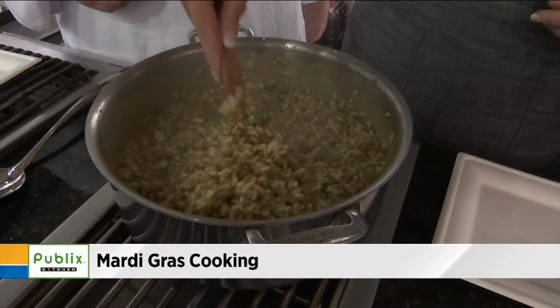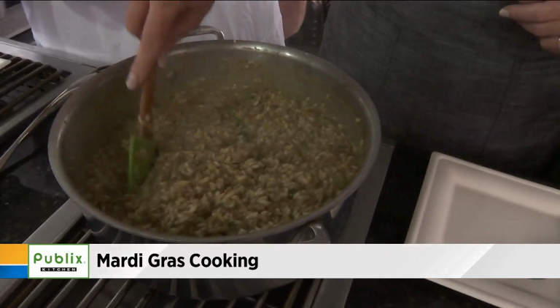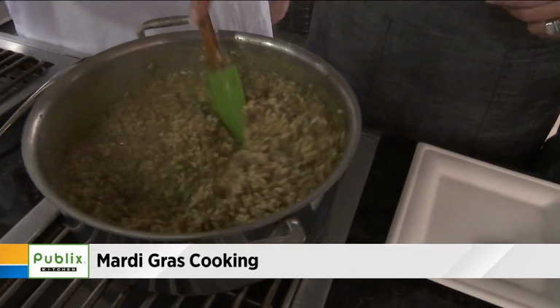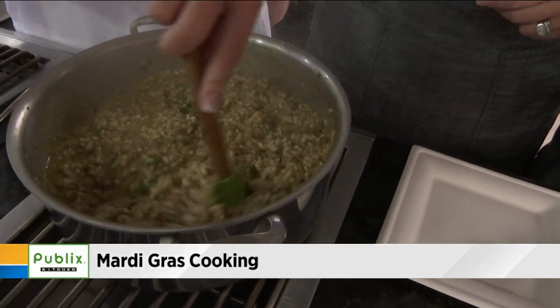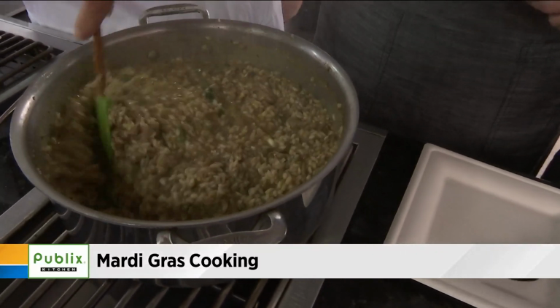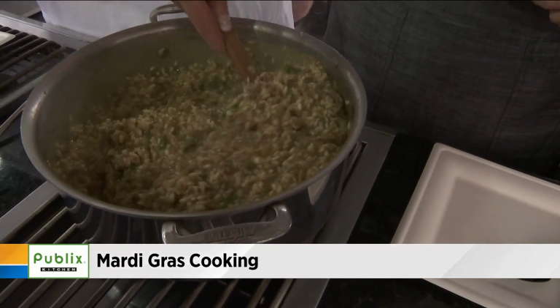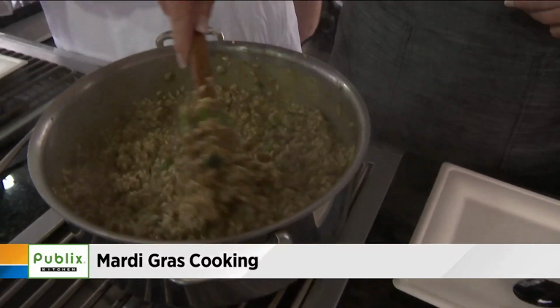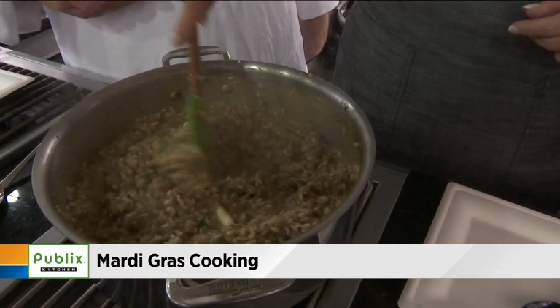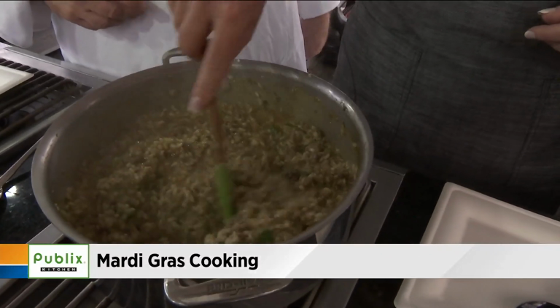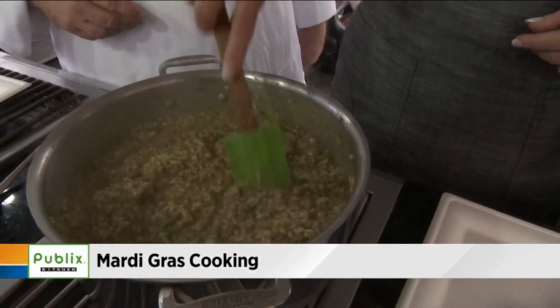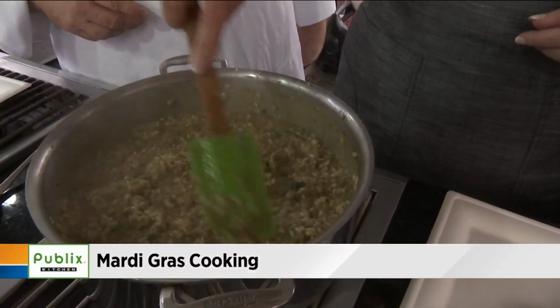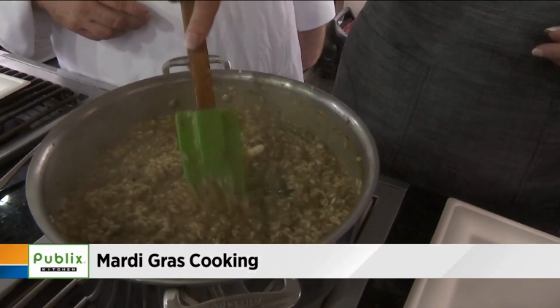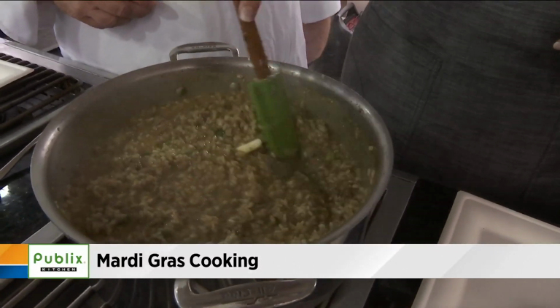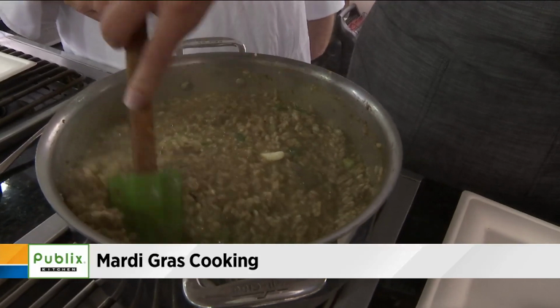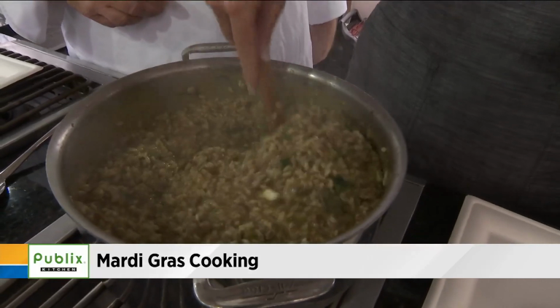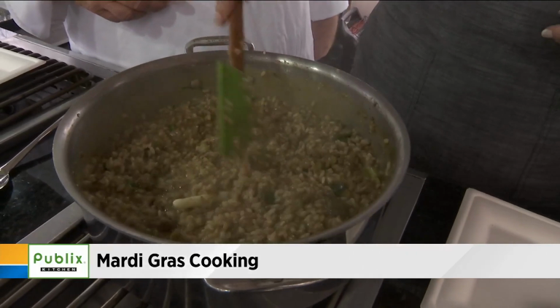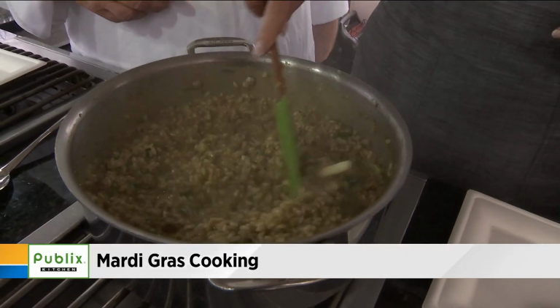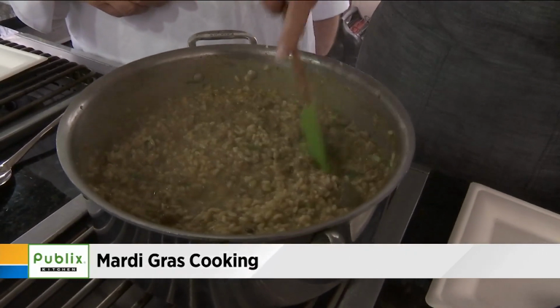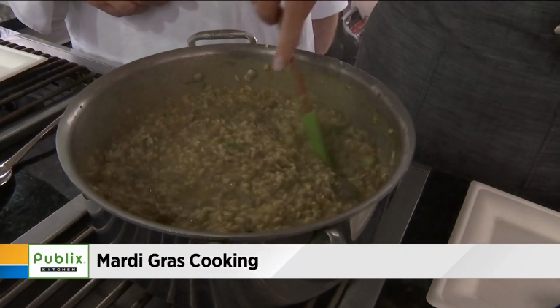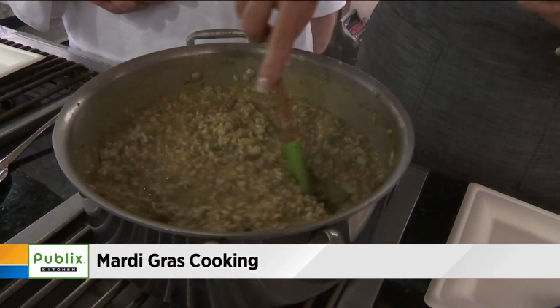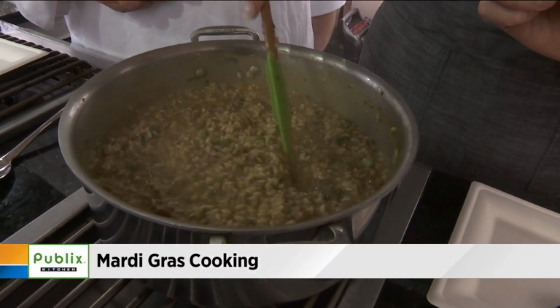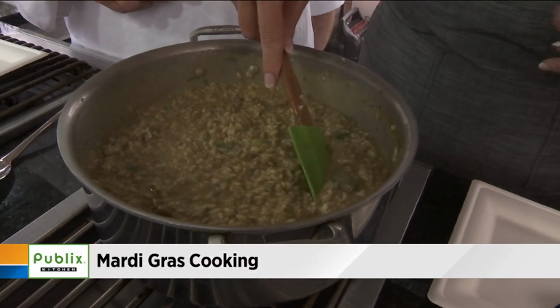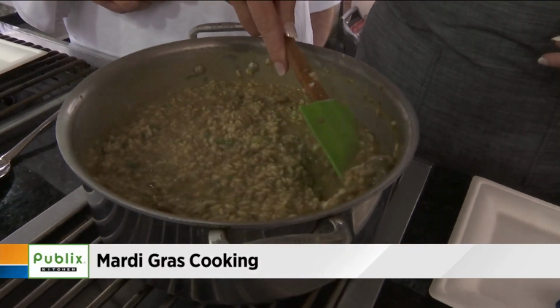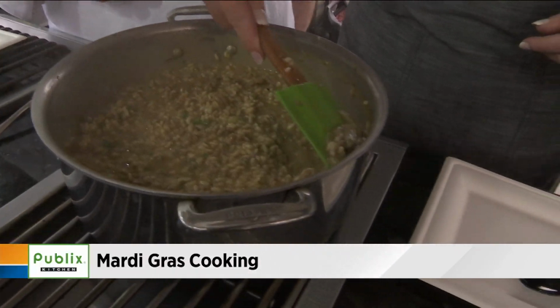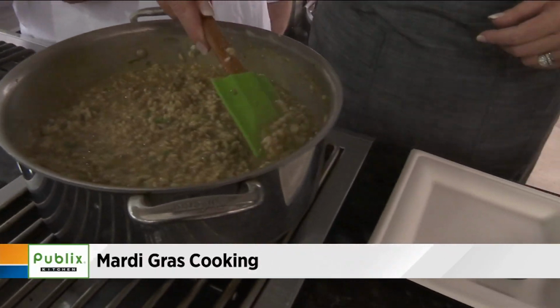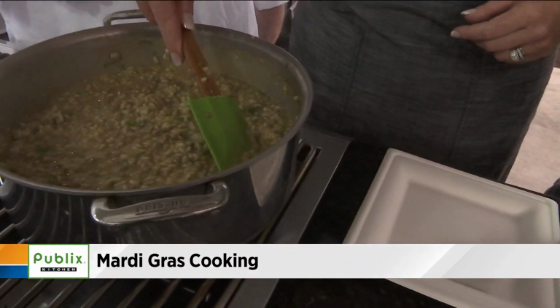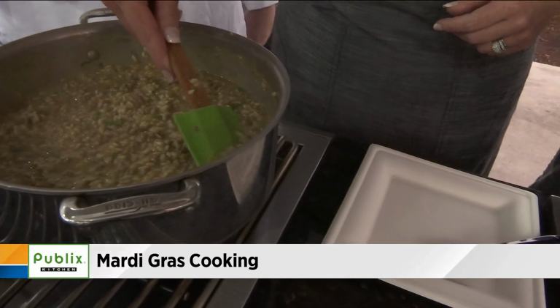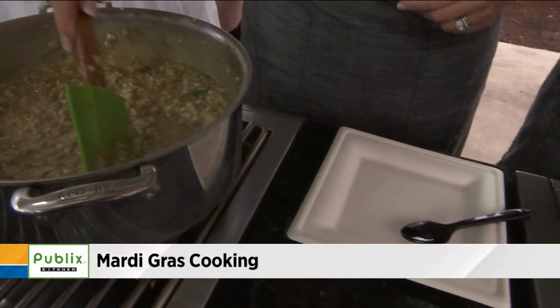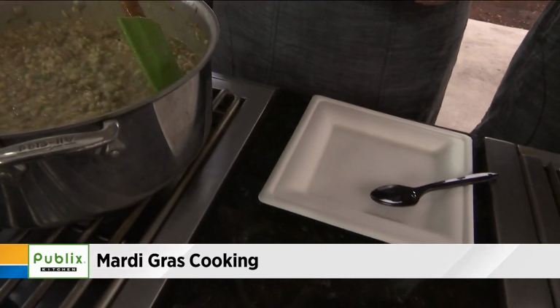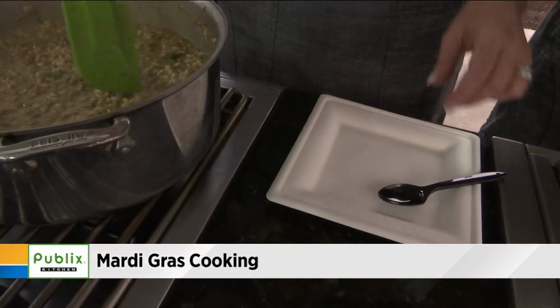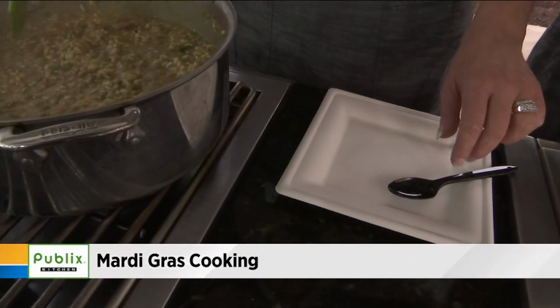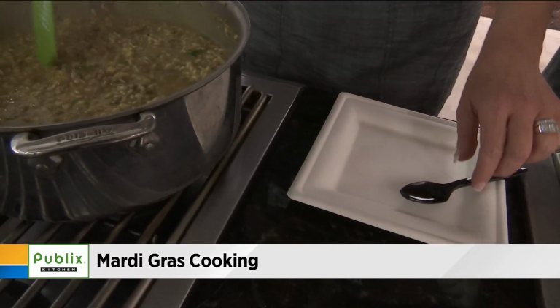You can see the cheese is starting to melt in there too. That looks fantastic. There's sausage and liver right in there.